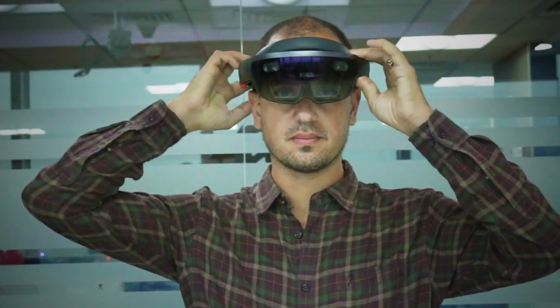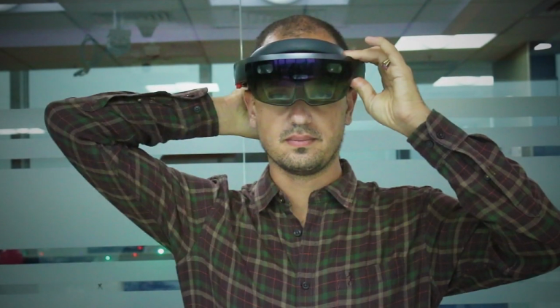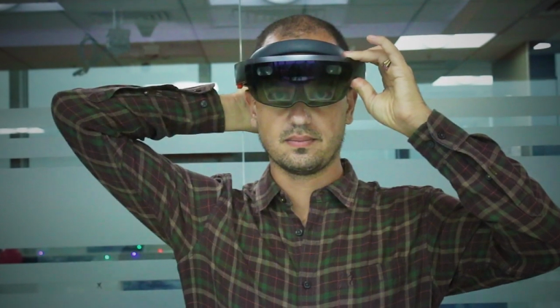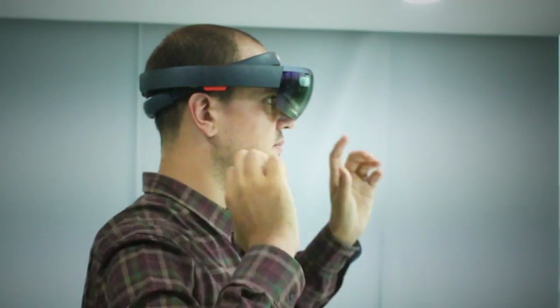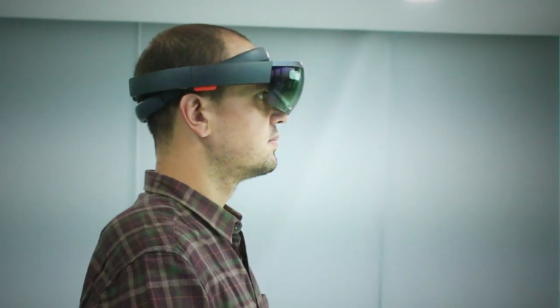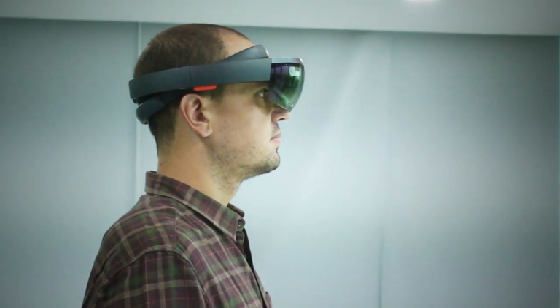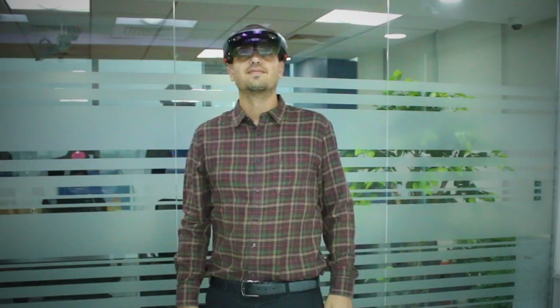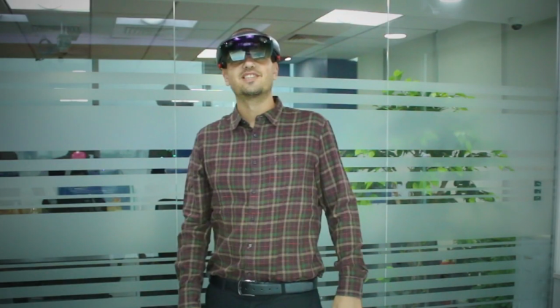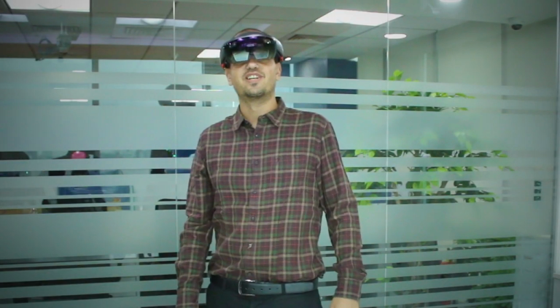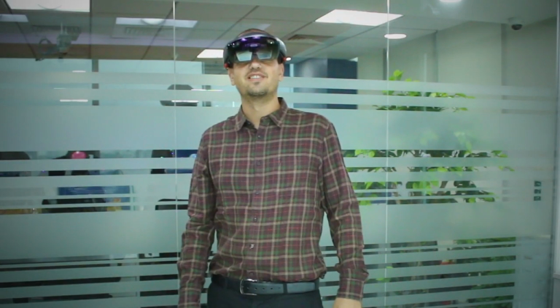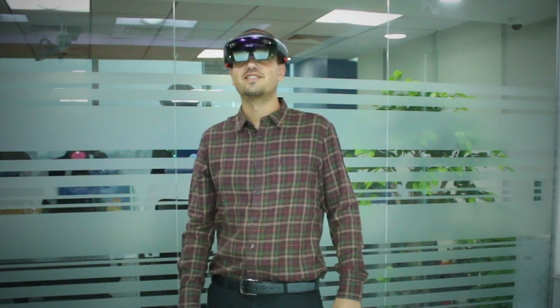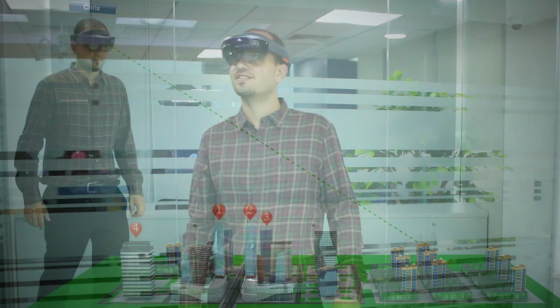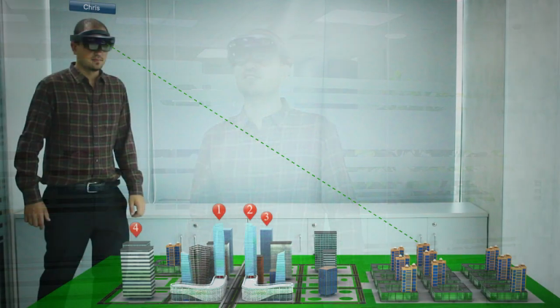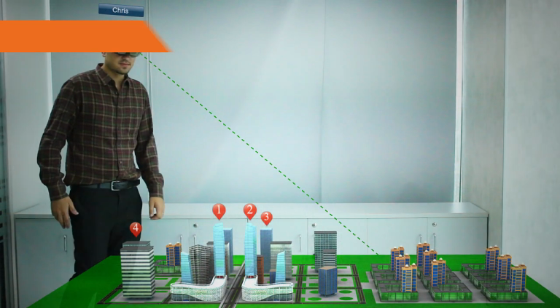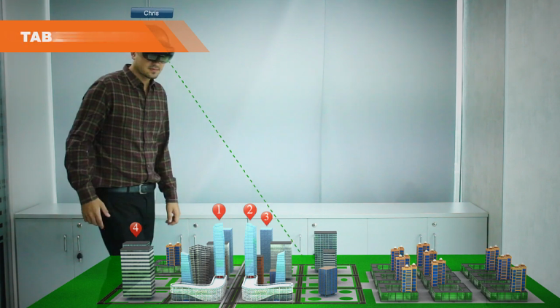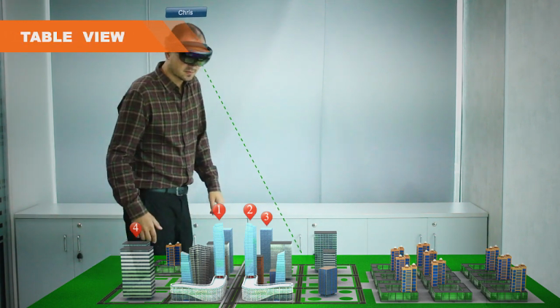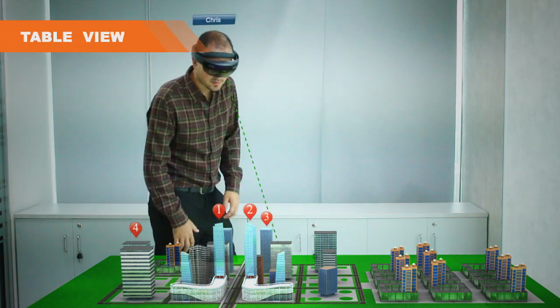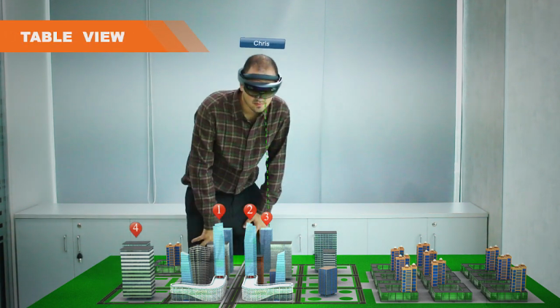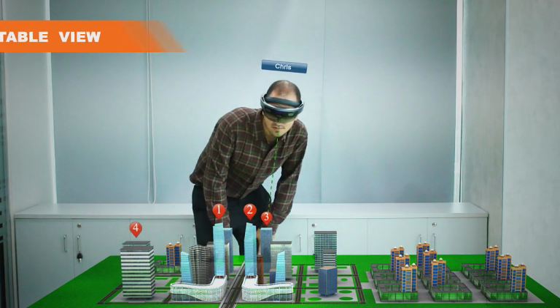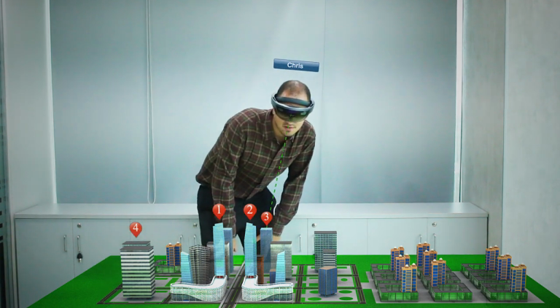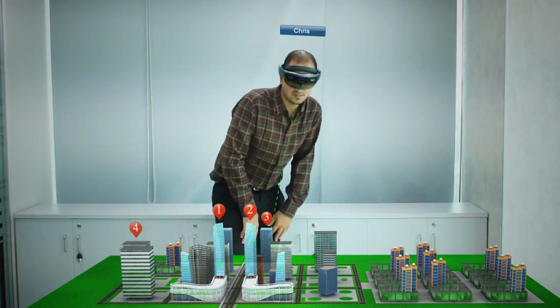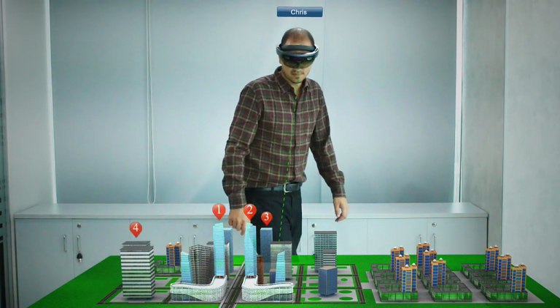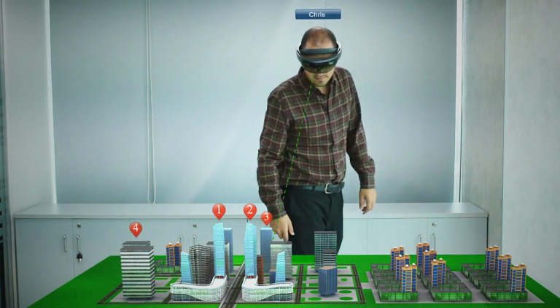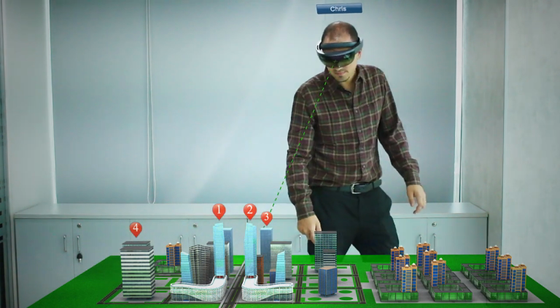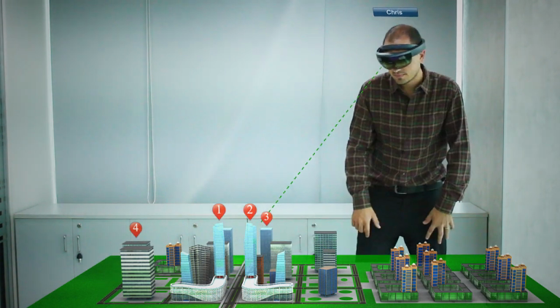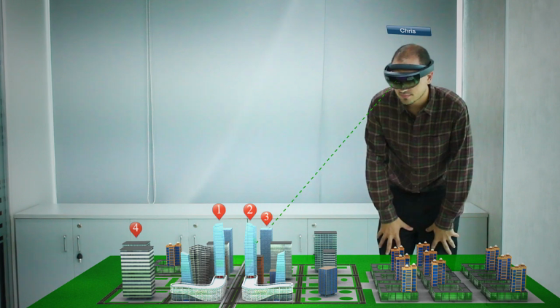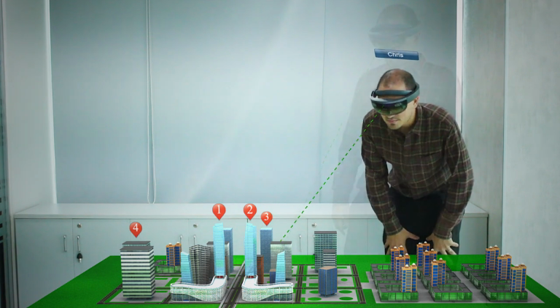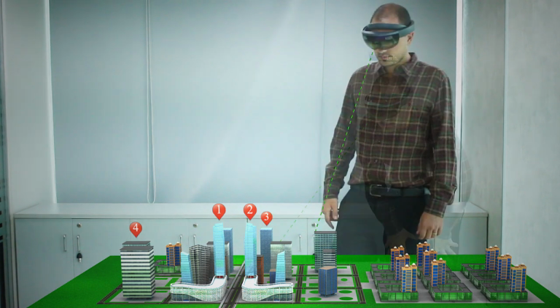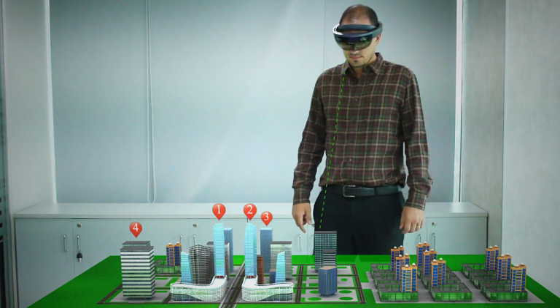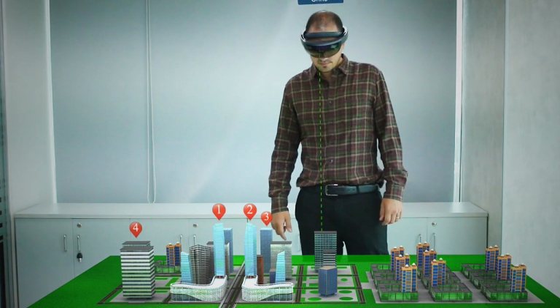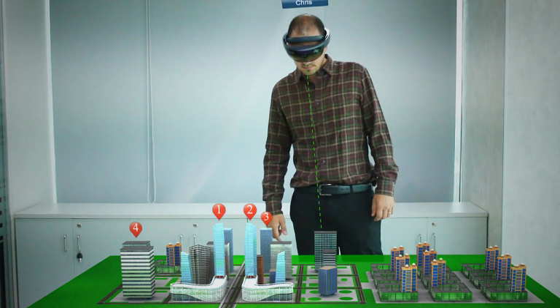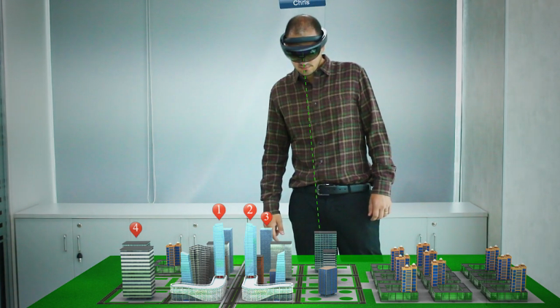This application eliminates the need to use drawings to make decisions. With this app, planners can view a table-sized model of the city and can even walk around it to evaluate all sides from various perspectives.